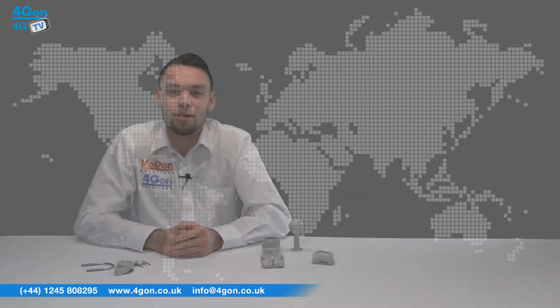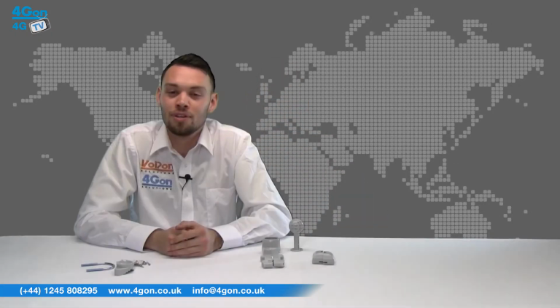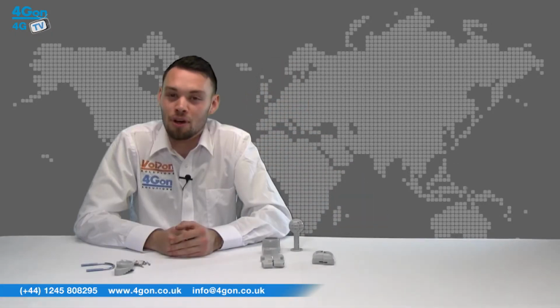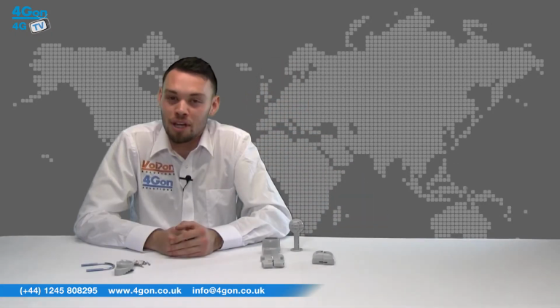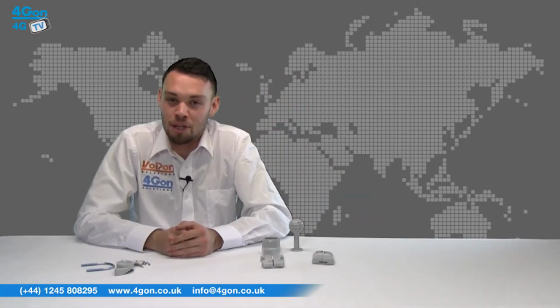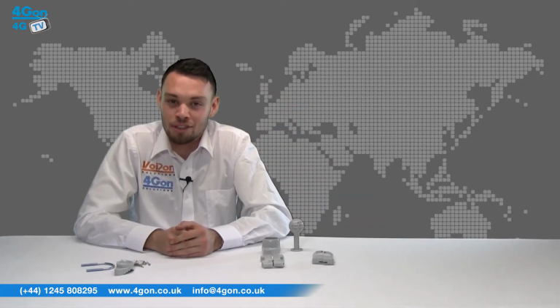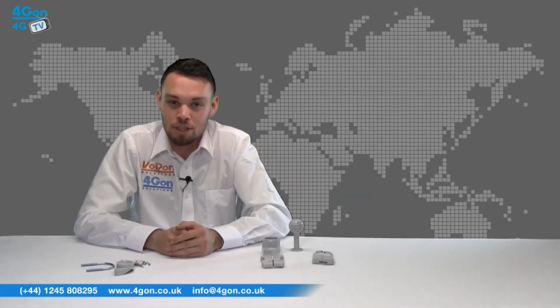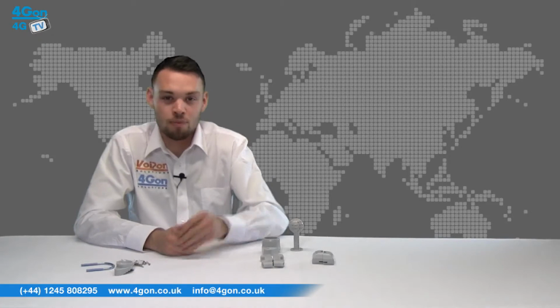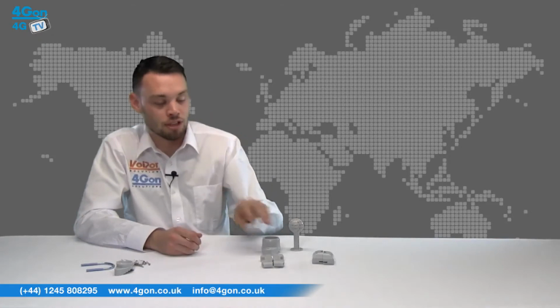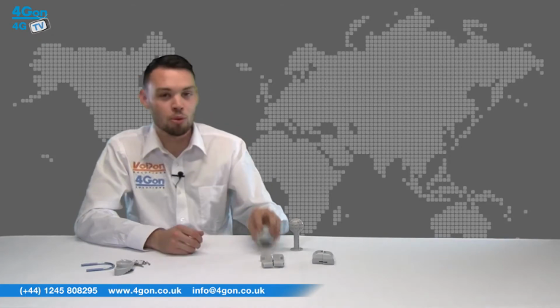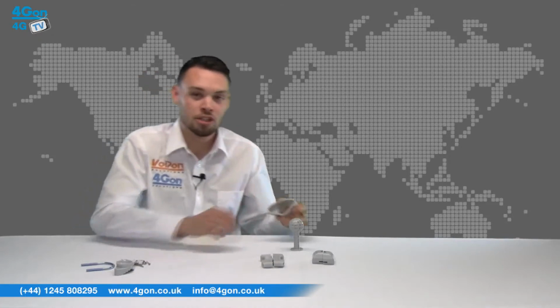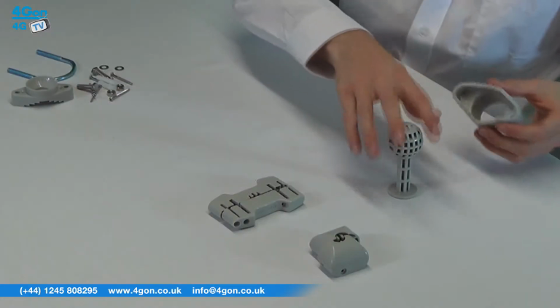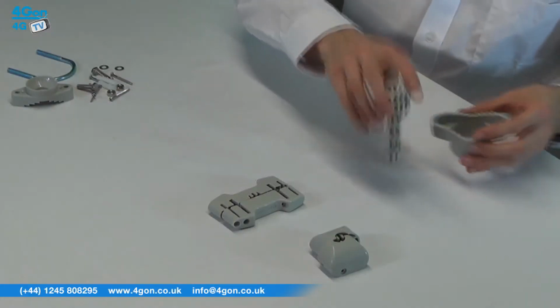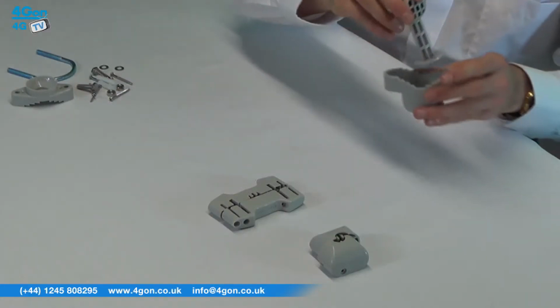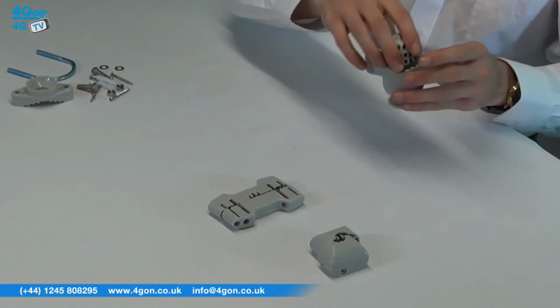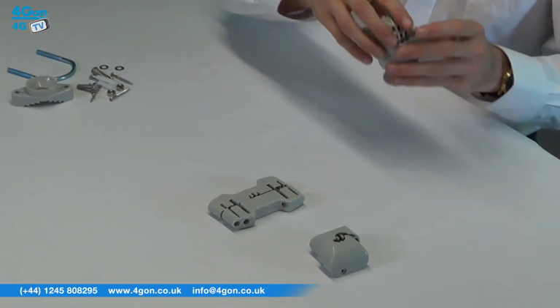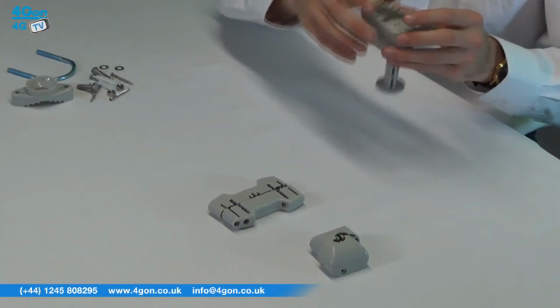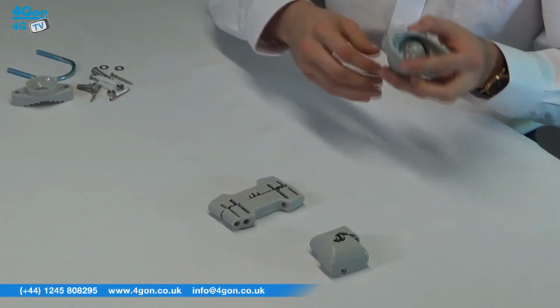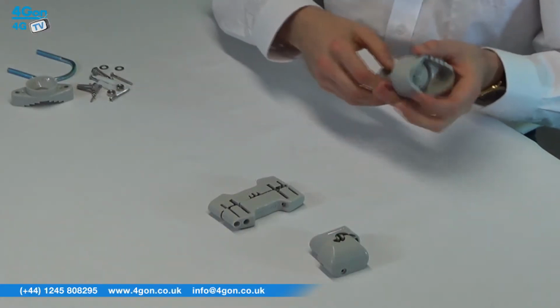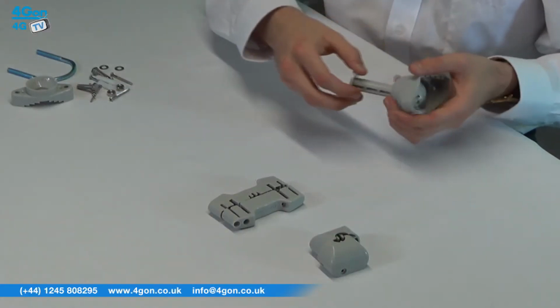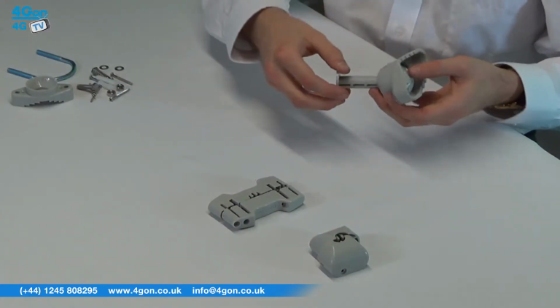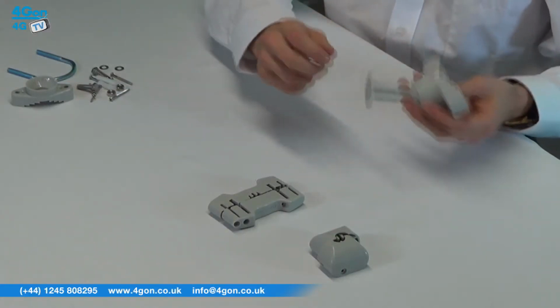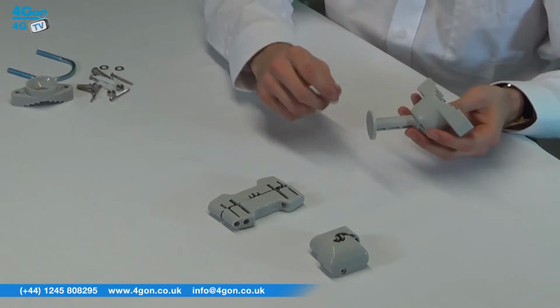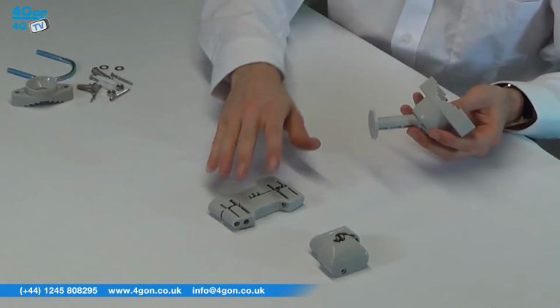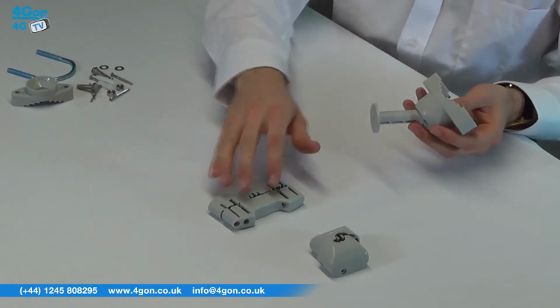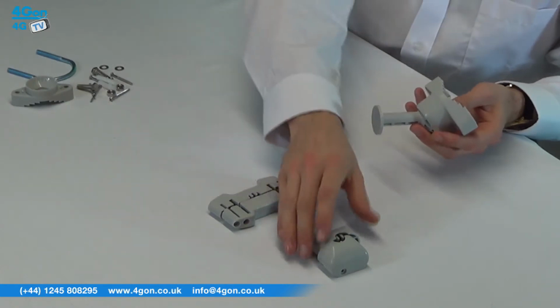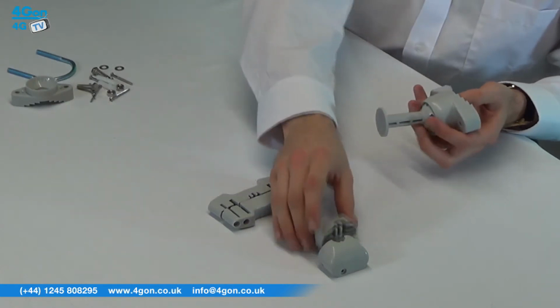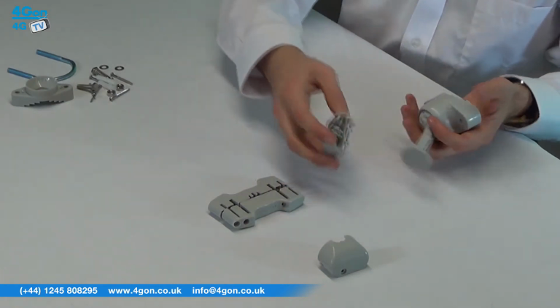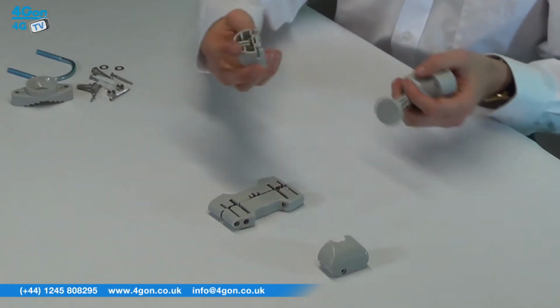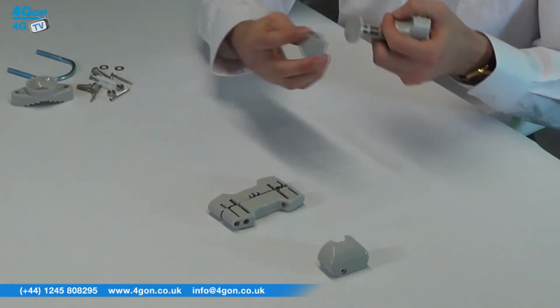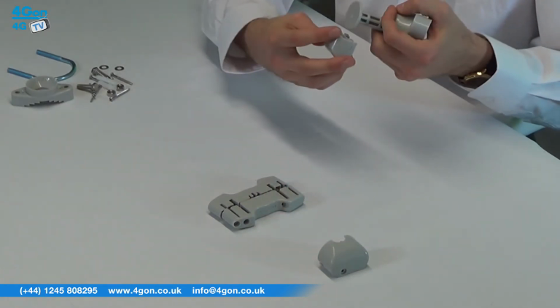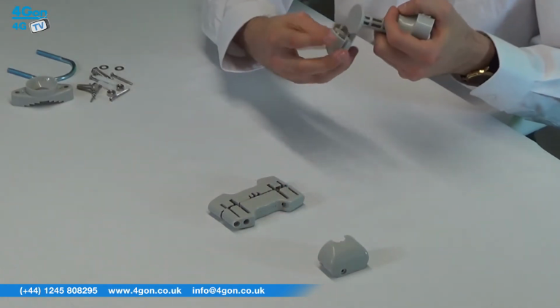To fit the RF ENB to the CPE, insert the ball hinge into the holder, then attach the CPE to the ball hinge using either Body A or Body B depending on your device.